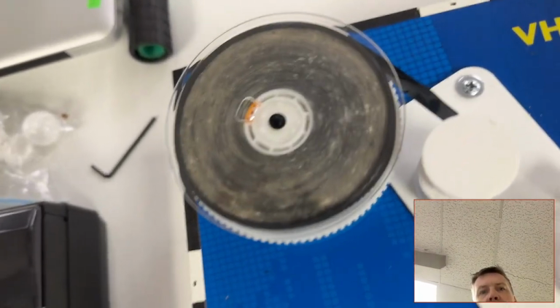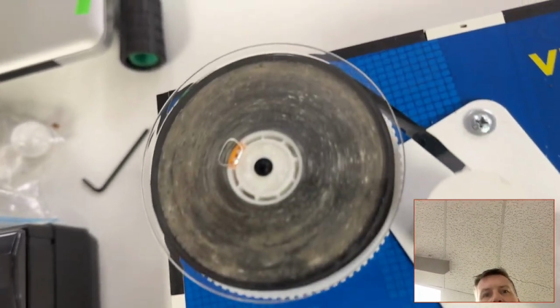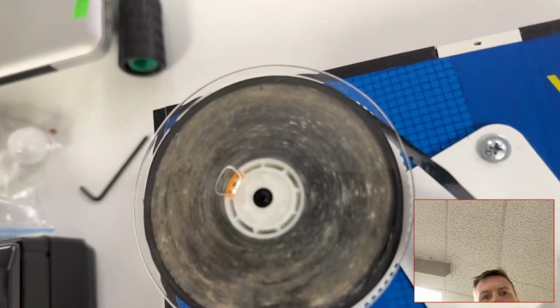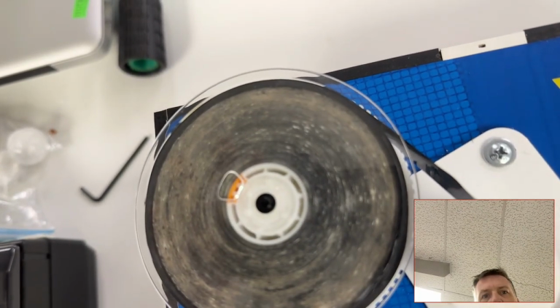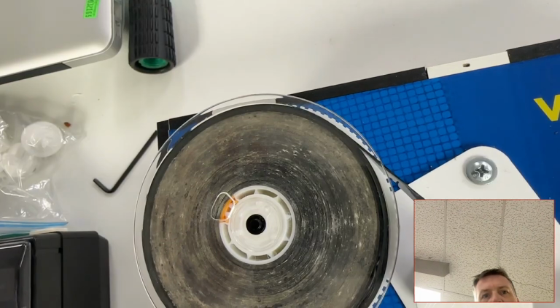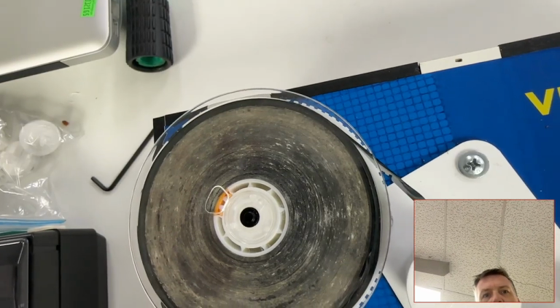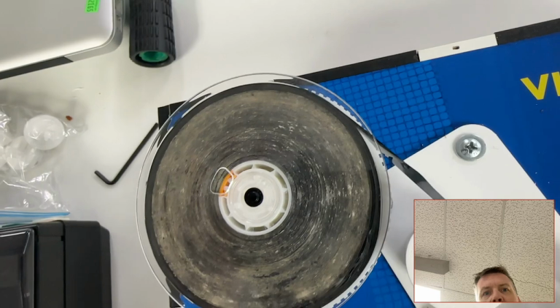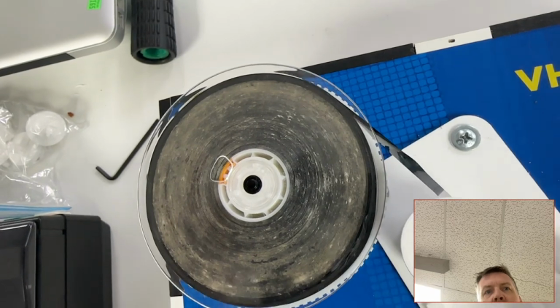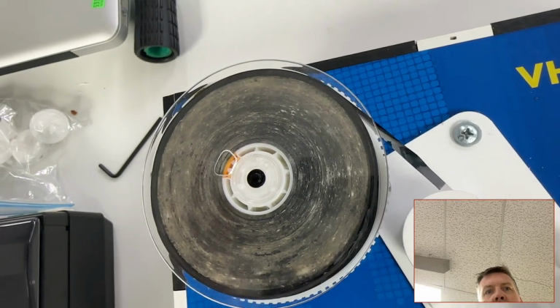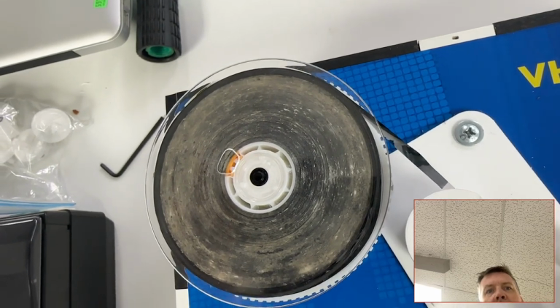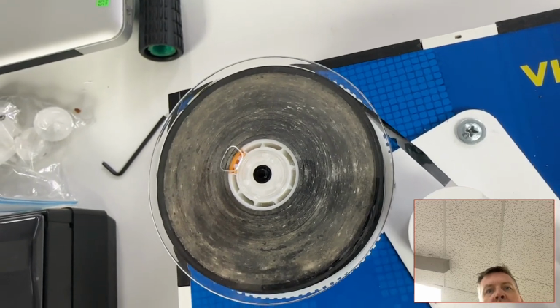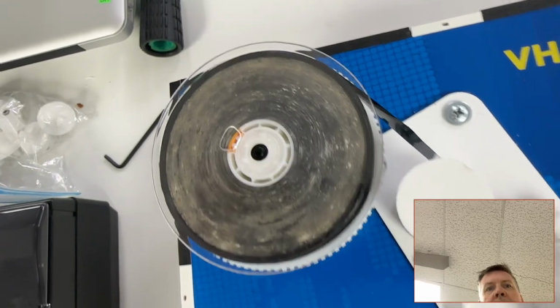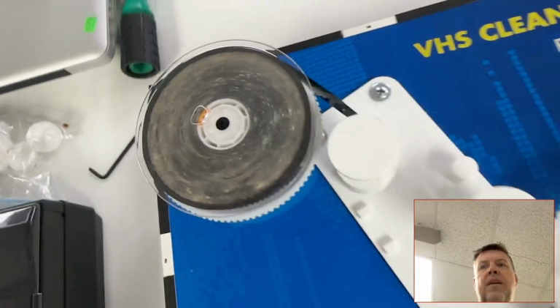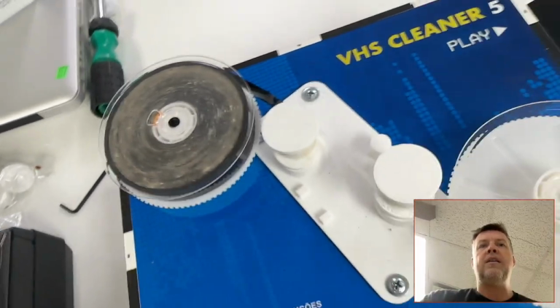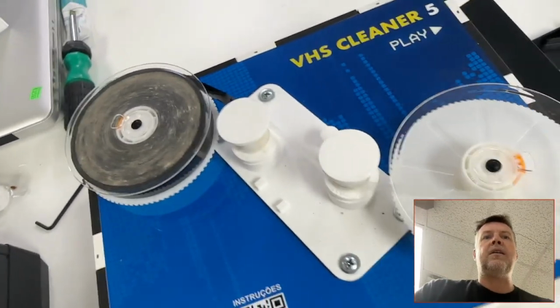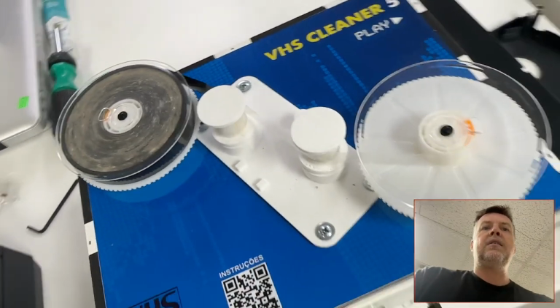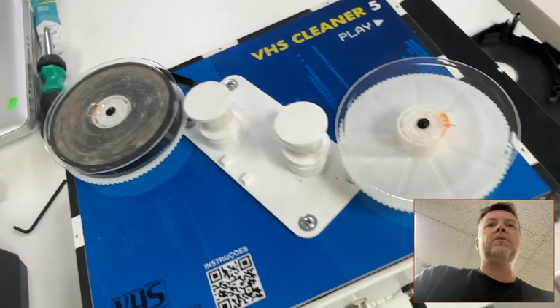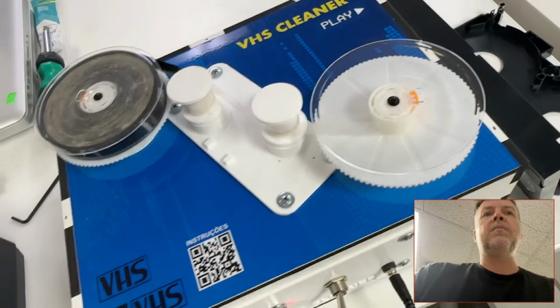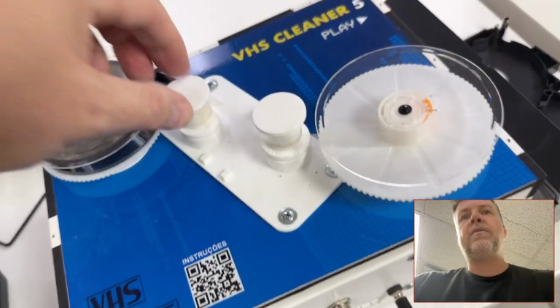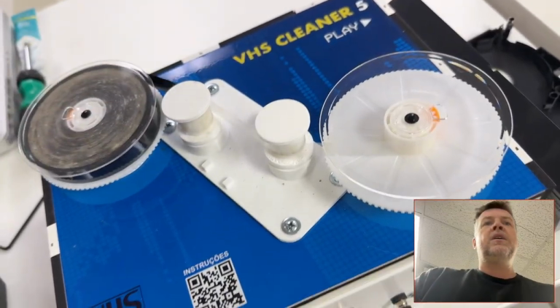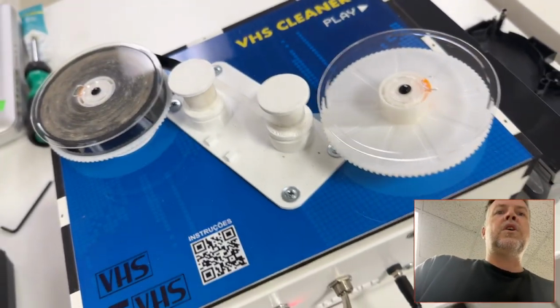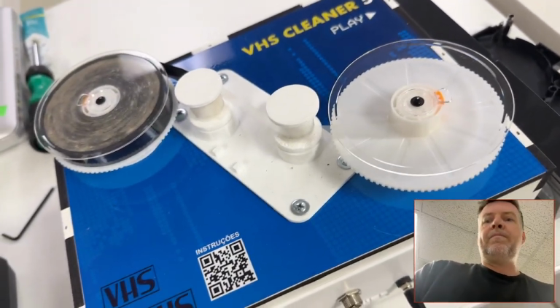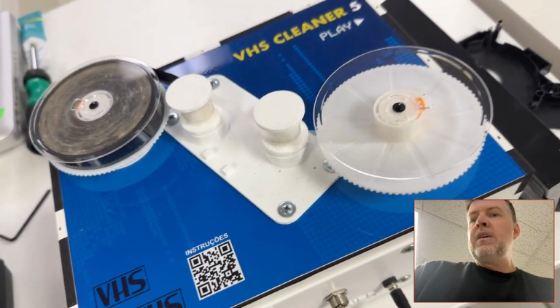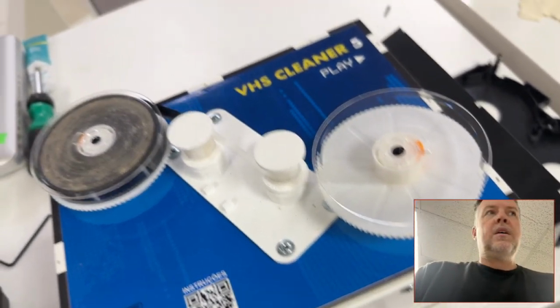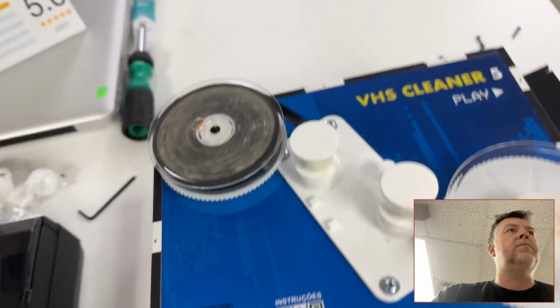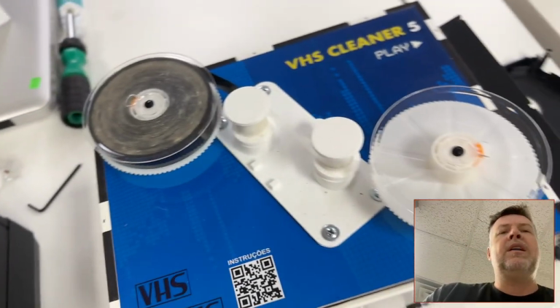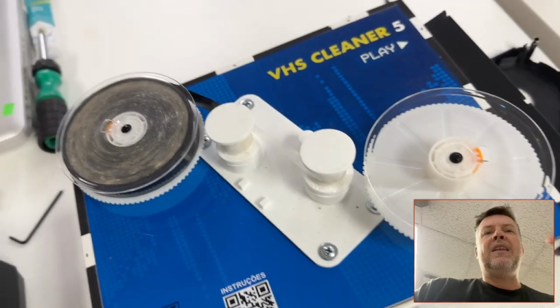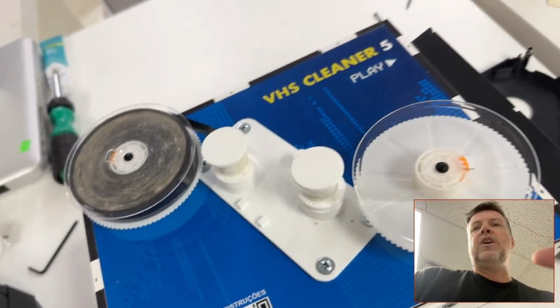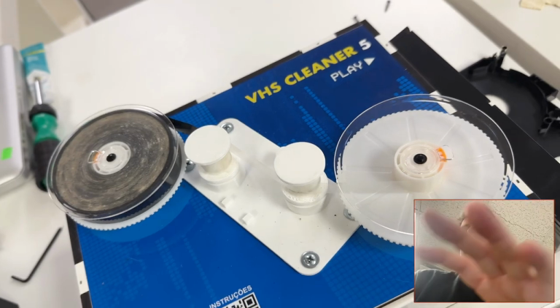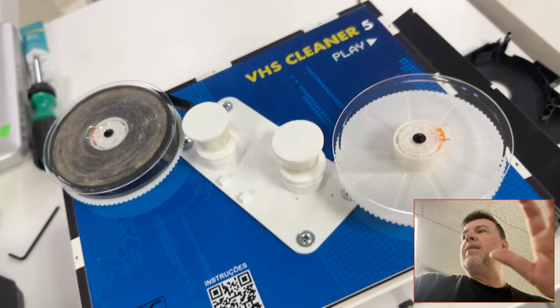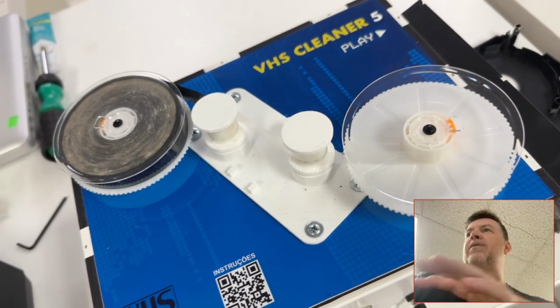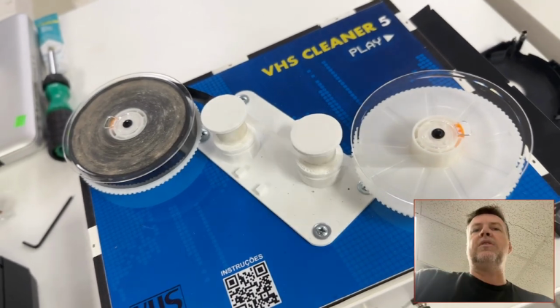Look at this — you can see the difference between what I've cleaned and what's come off. I'm gonna end this video right now. I do have other videos where I'm cleaning stuff, but you get the idea.